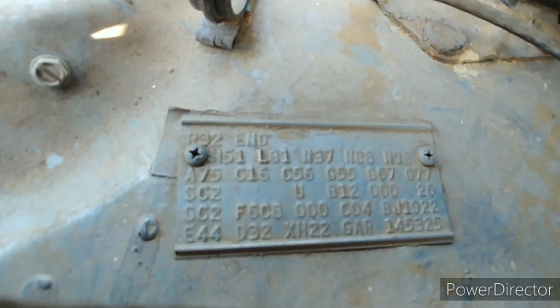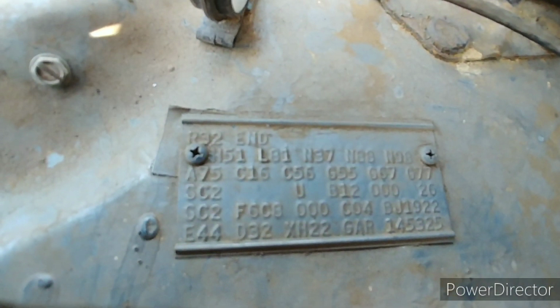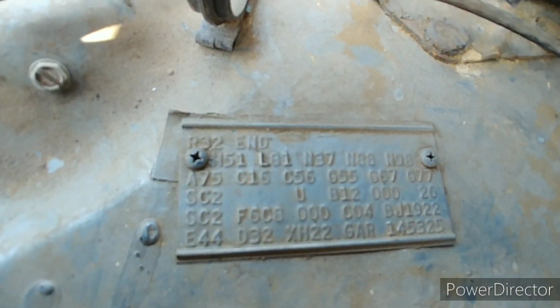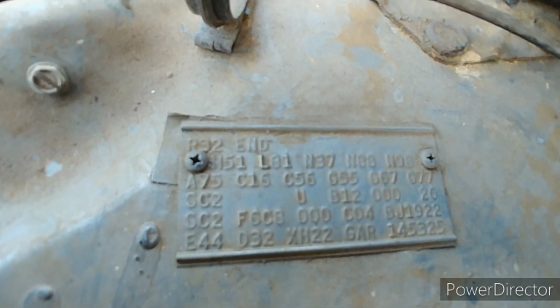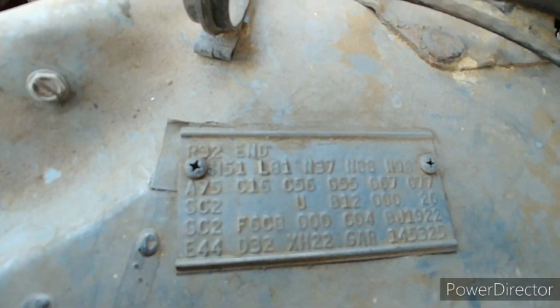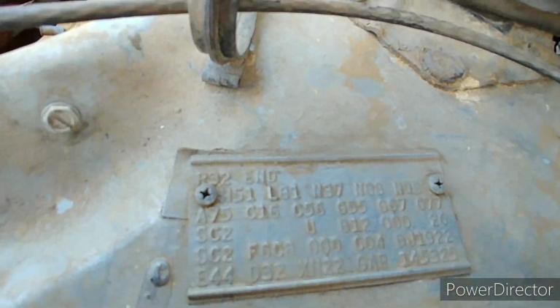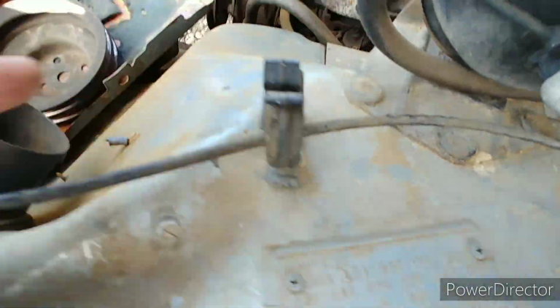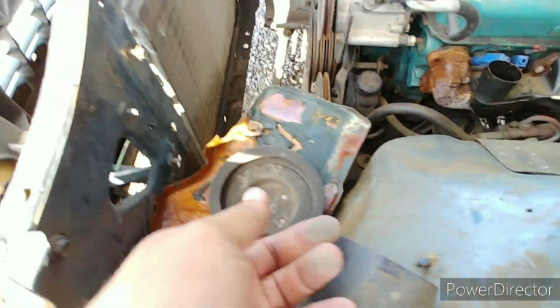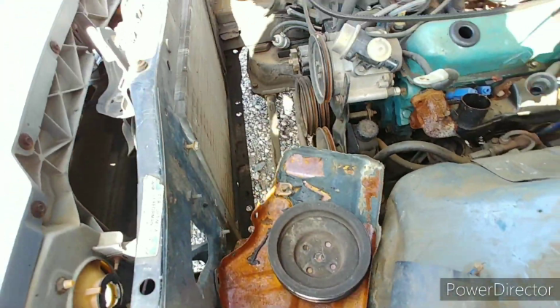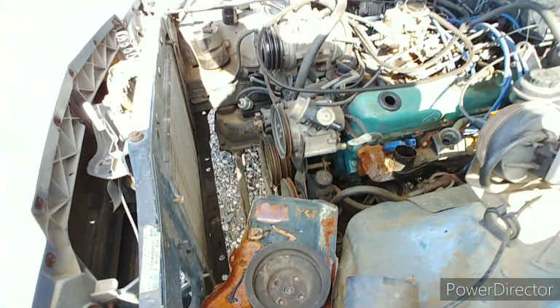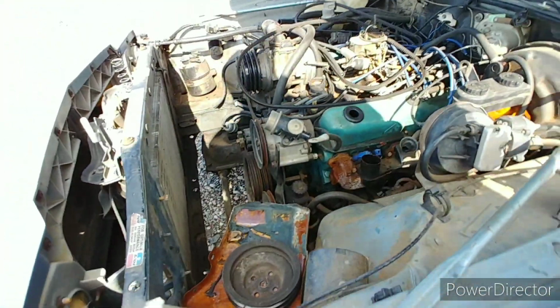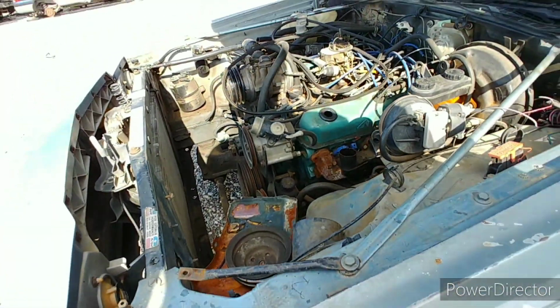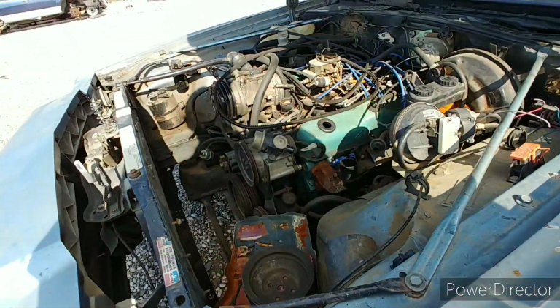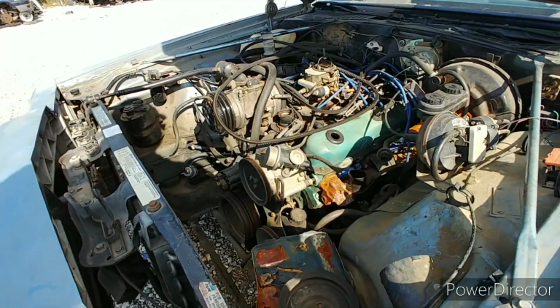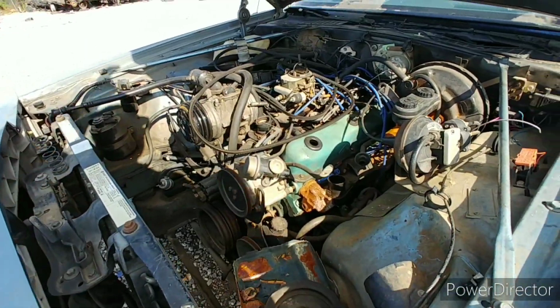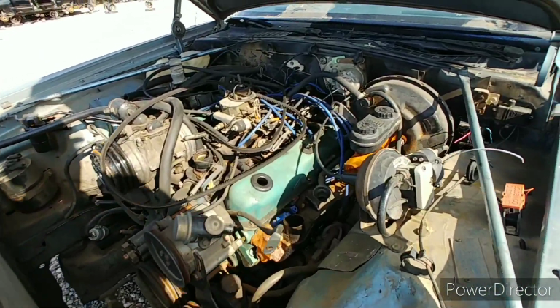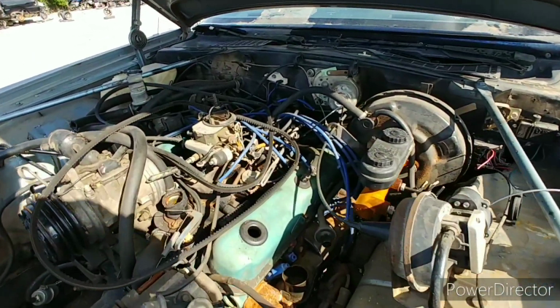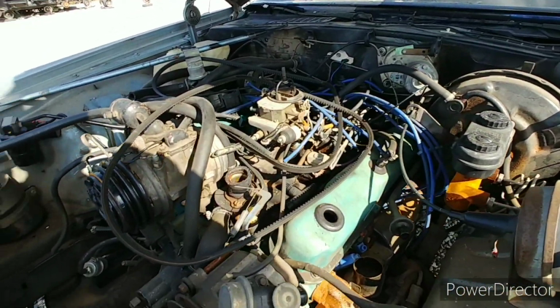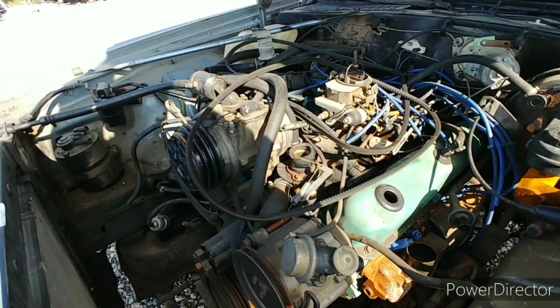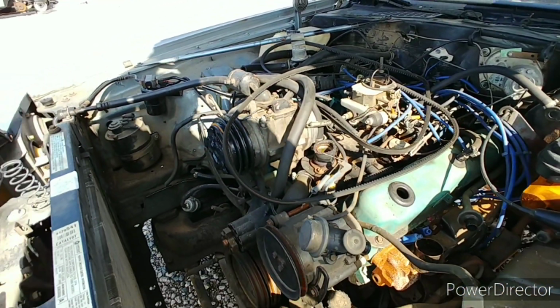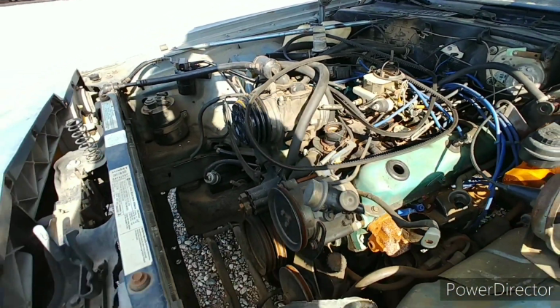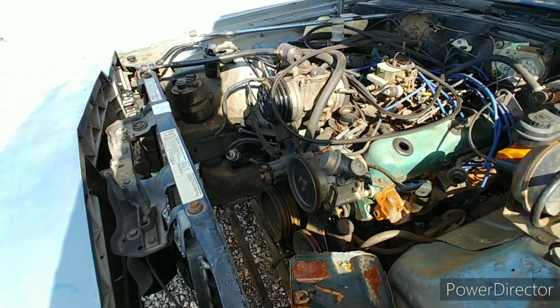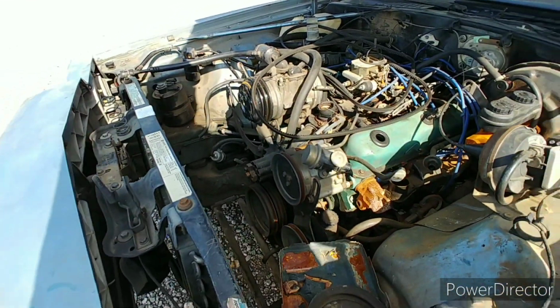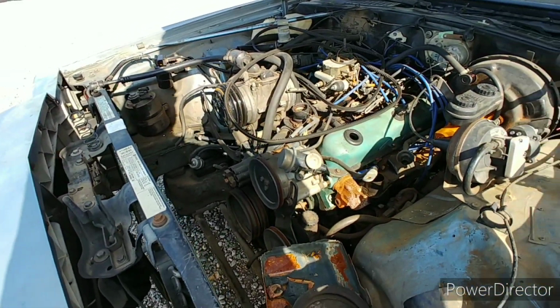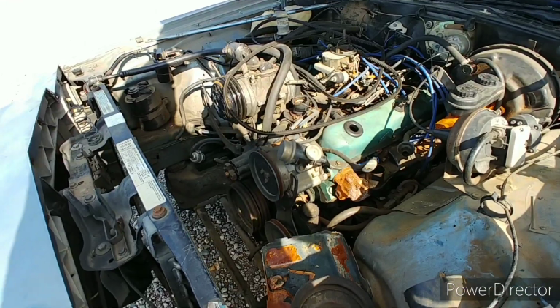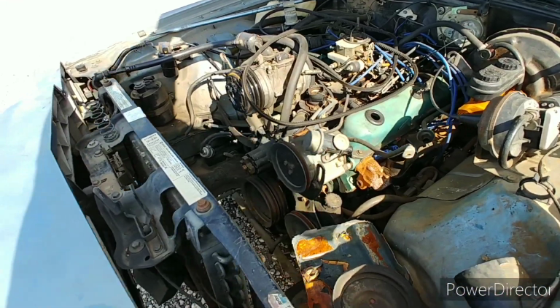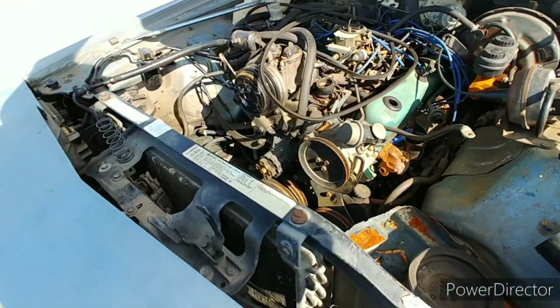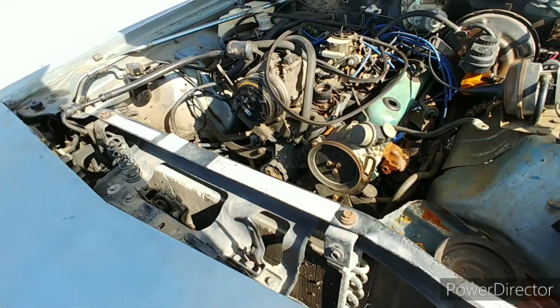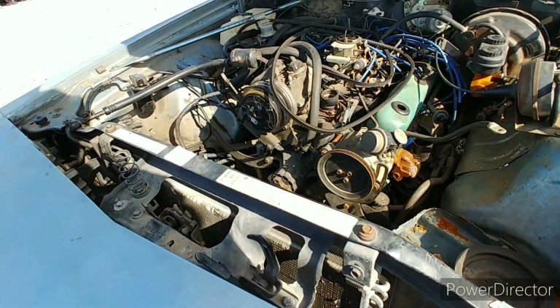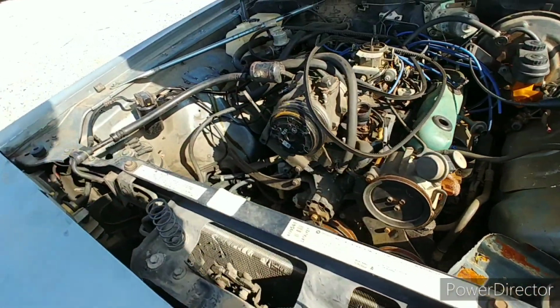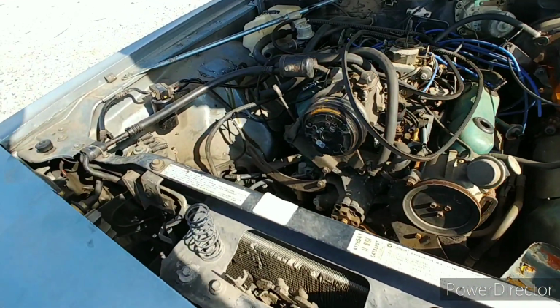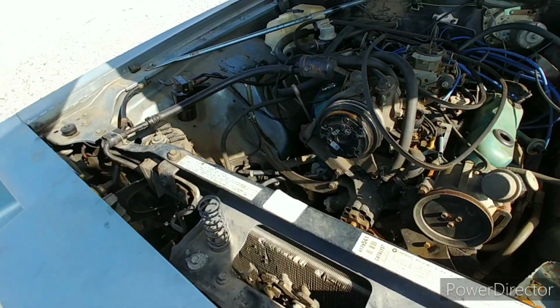Check out the fender tag — it's there. Missing the radiator, otherwise it seems to be all there. That's it man, before the dude comes over here and wants to sell me the car, which I don't want.